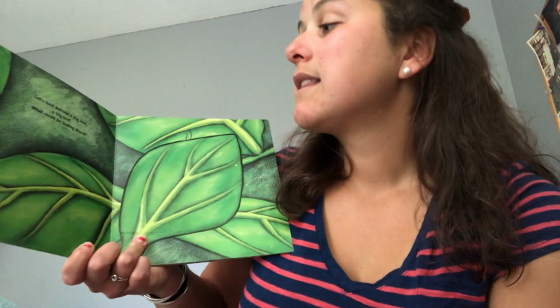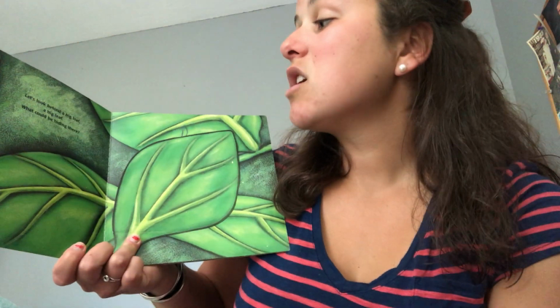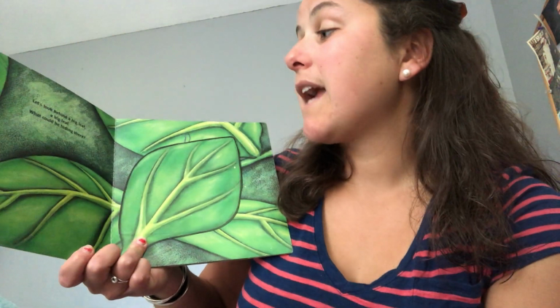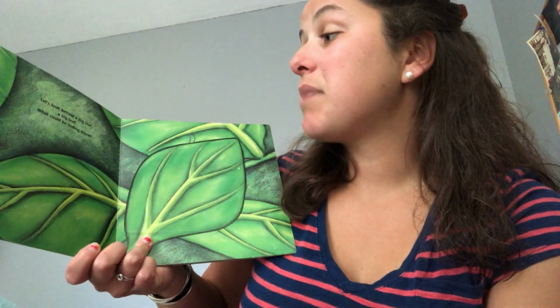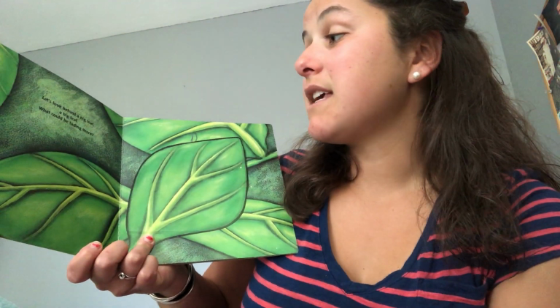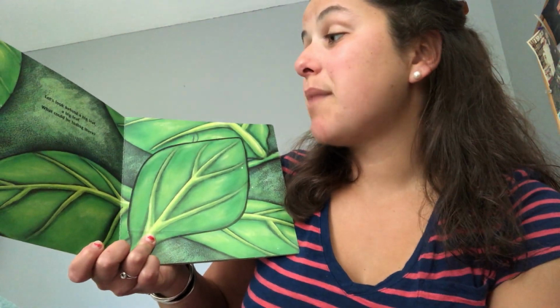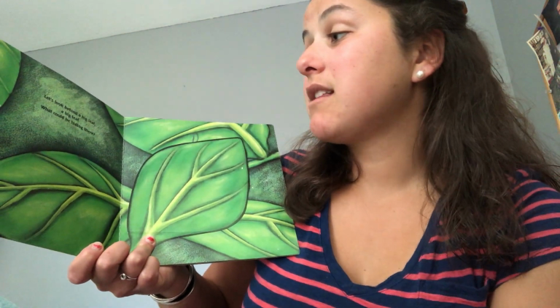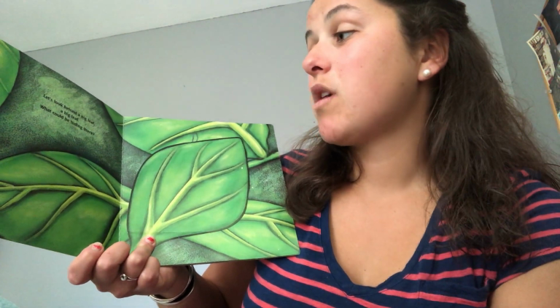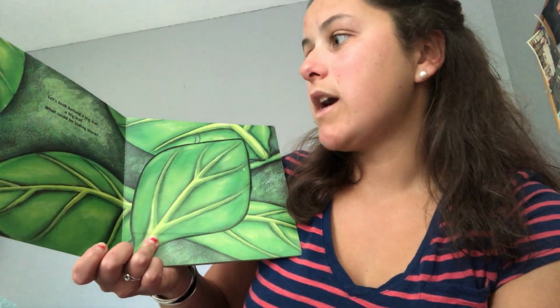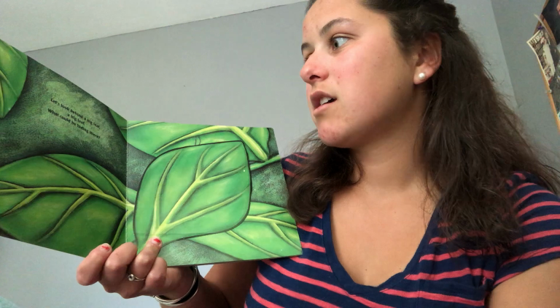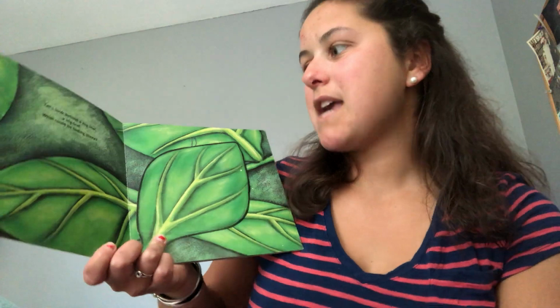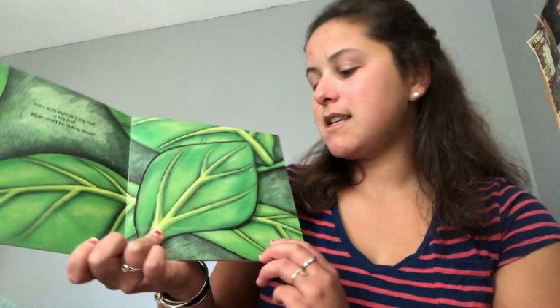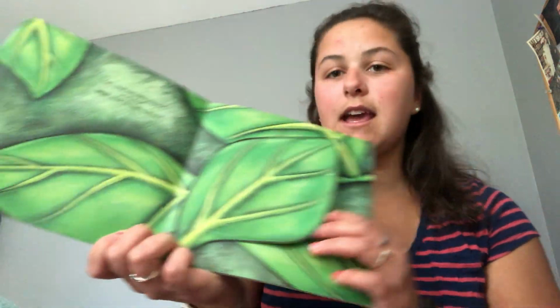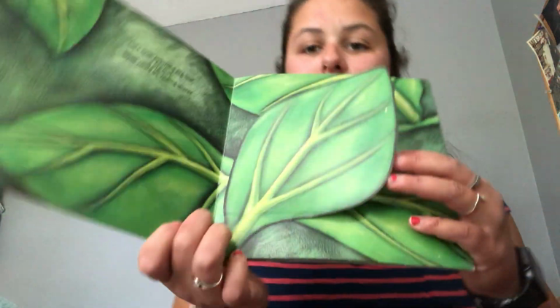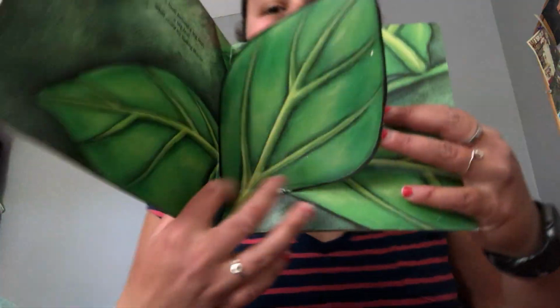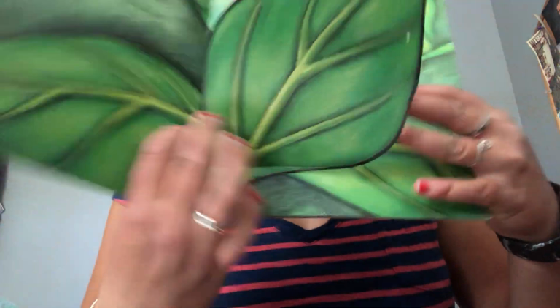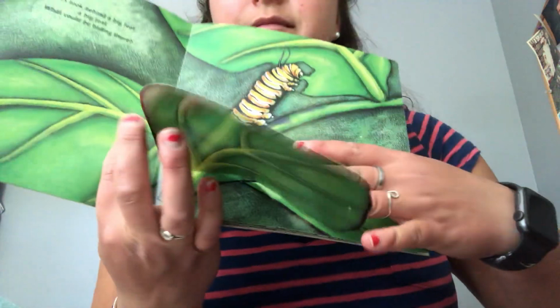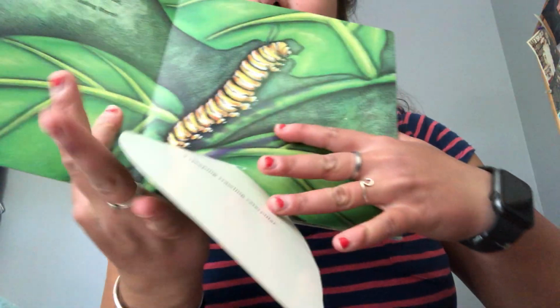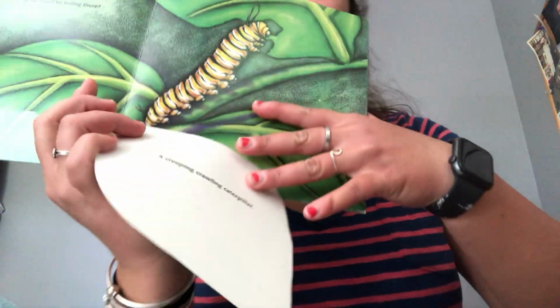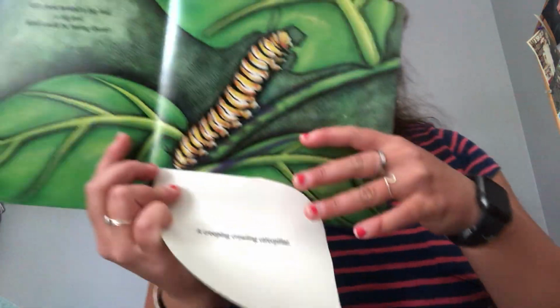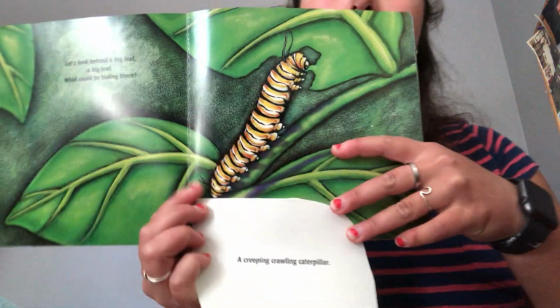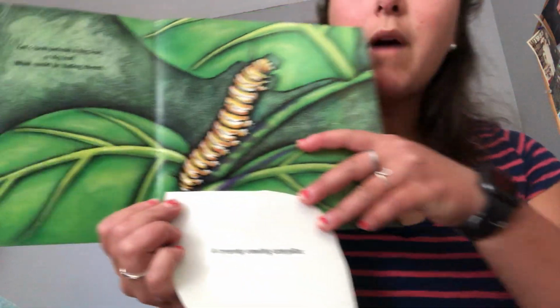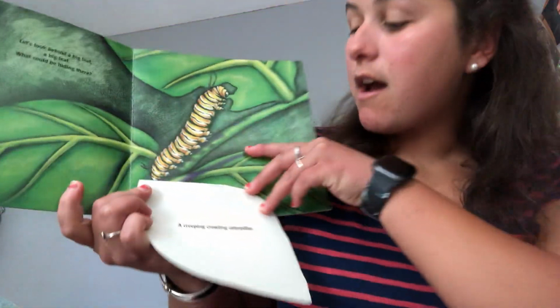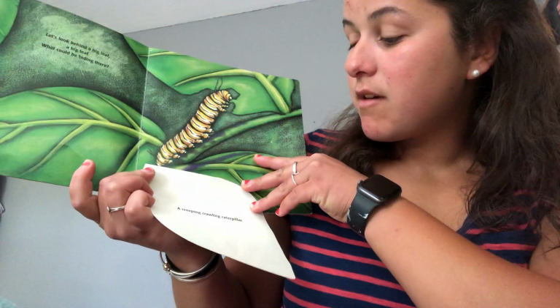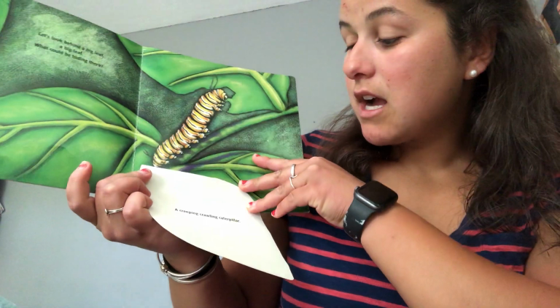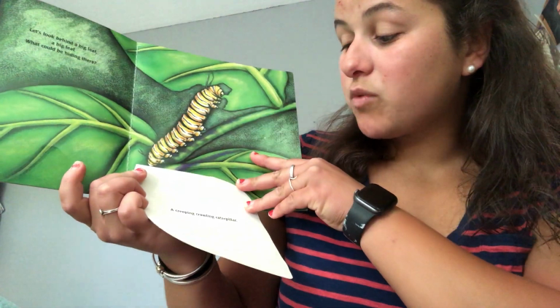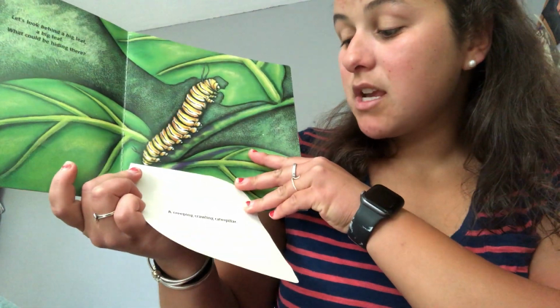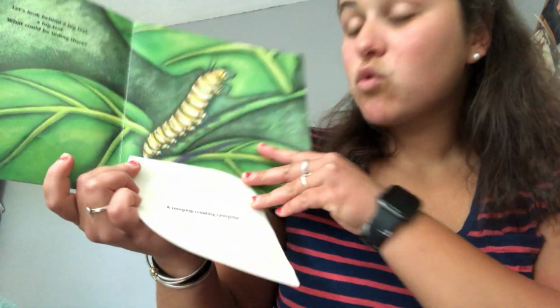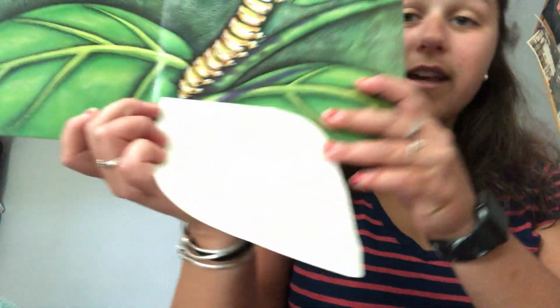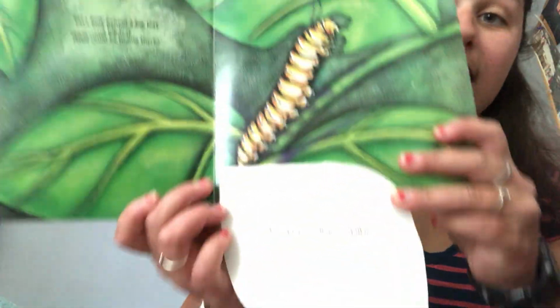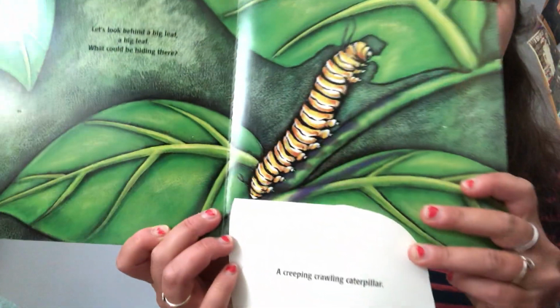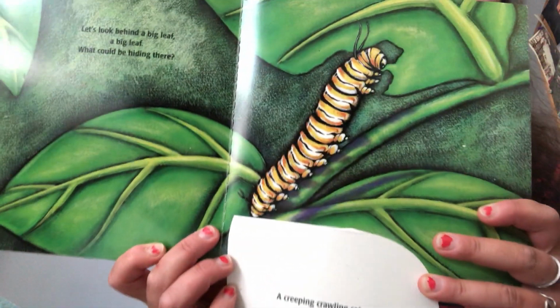Let's look behind a big leaf, a big leaf. What could be hiding there? Wow! A creeping, crawling caterpillar.